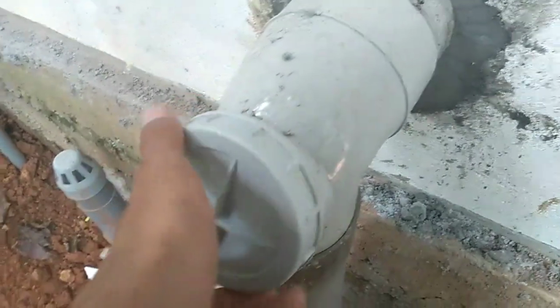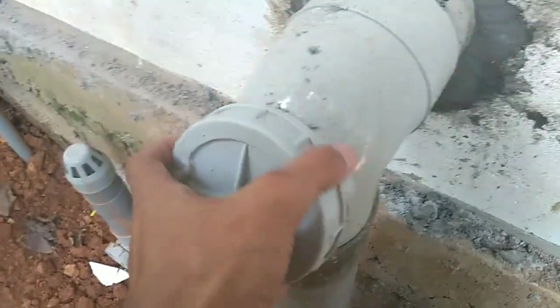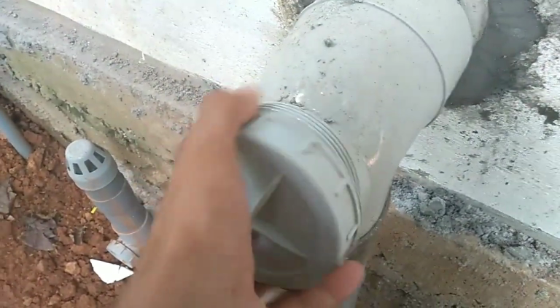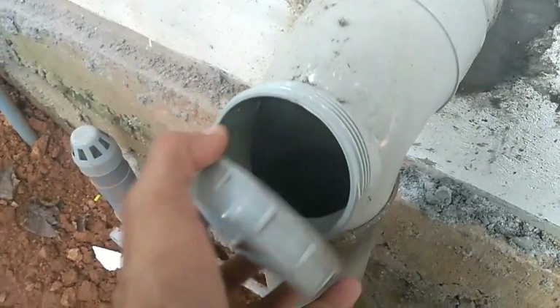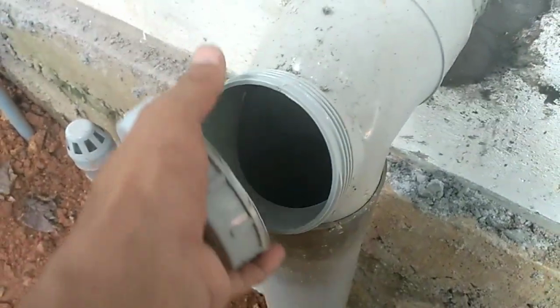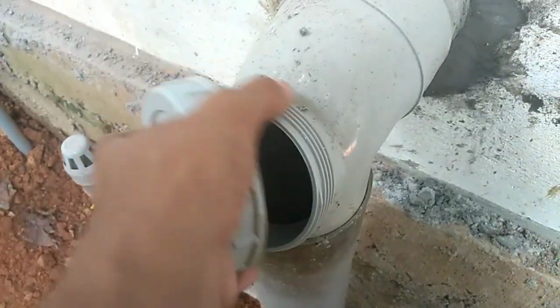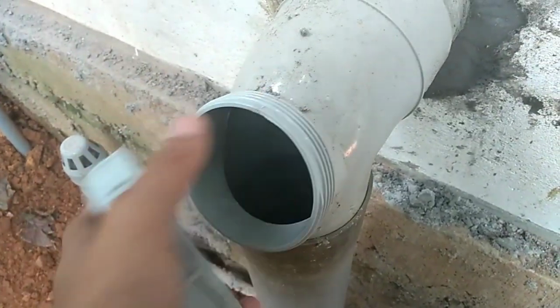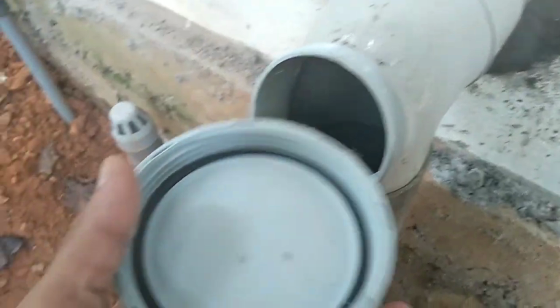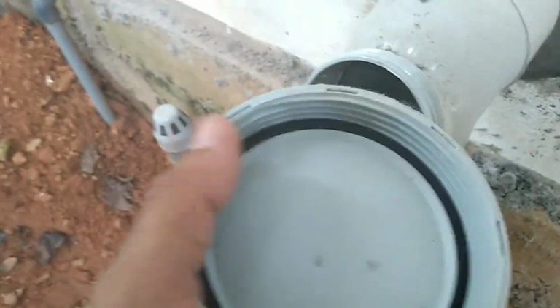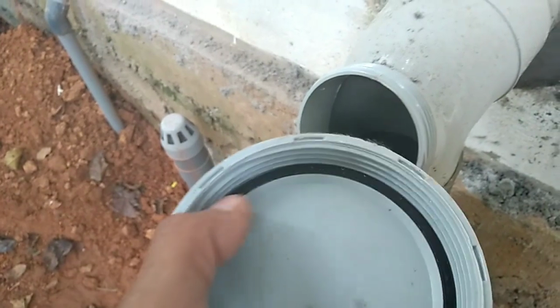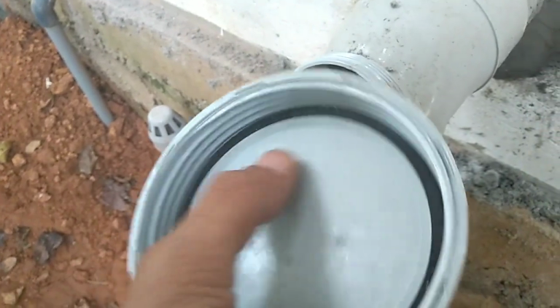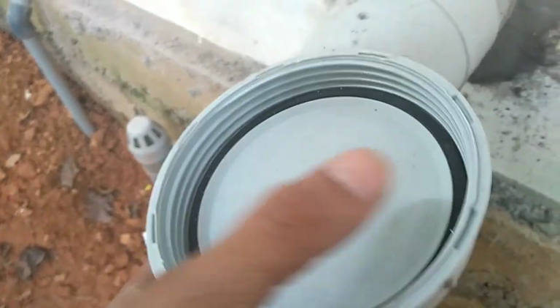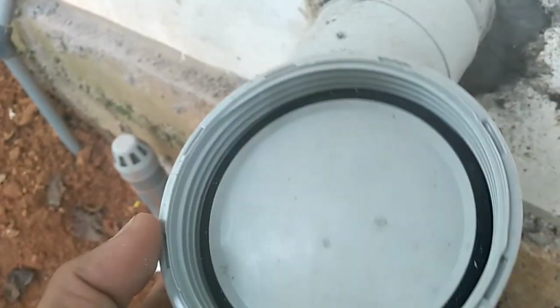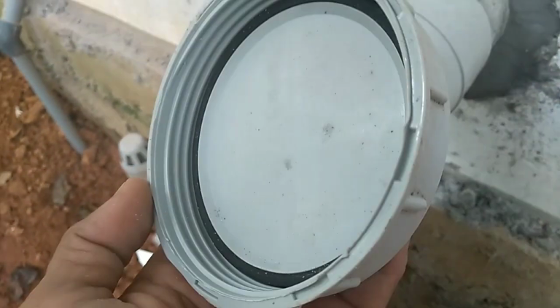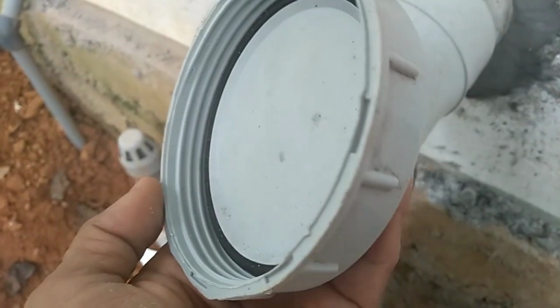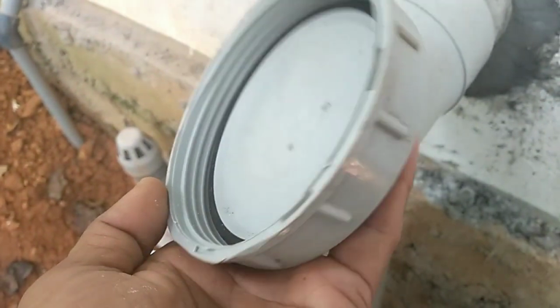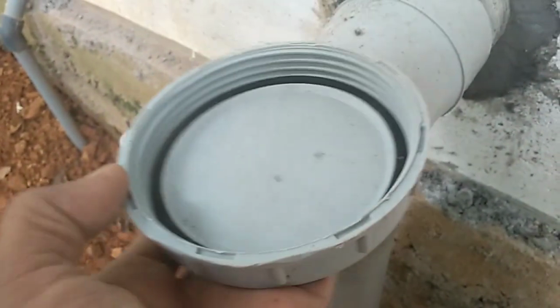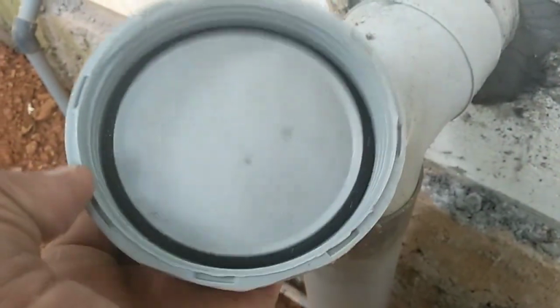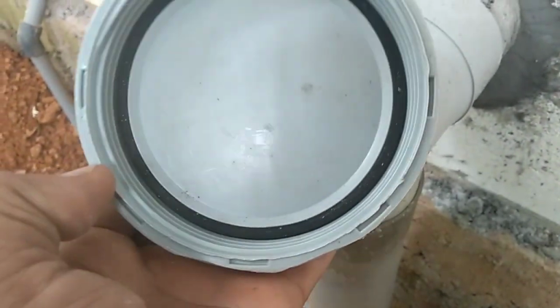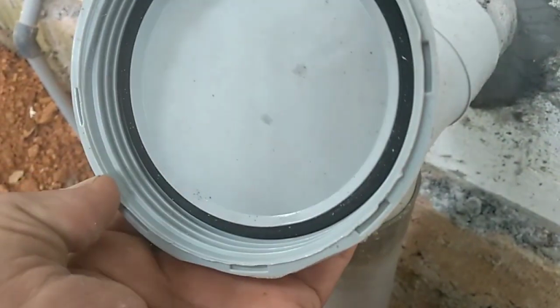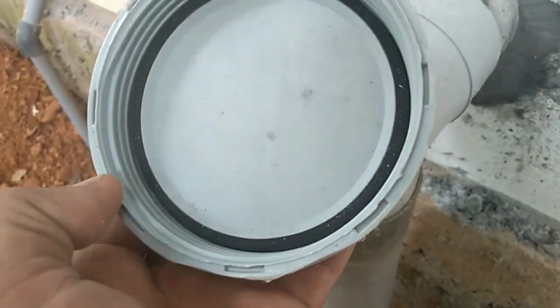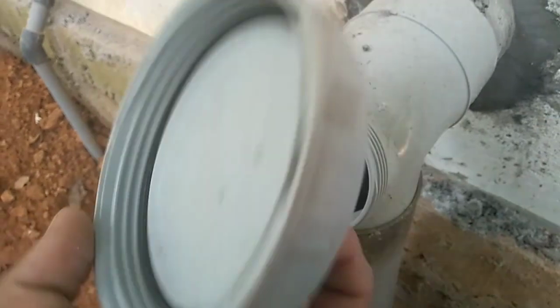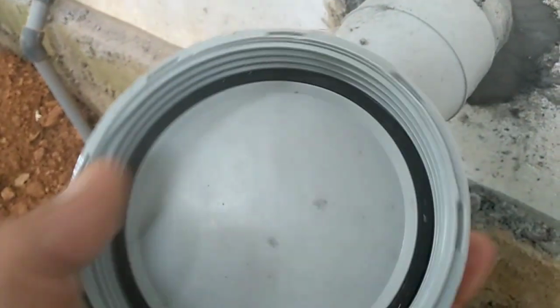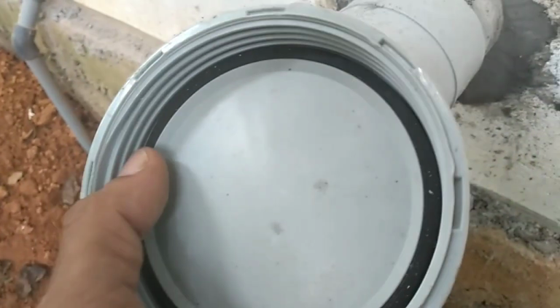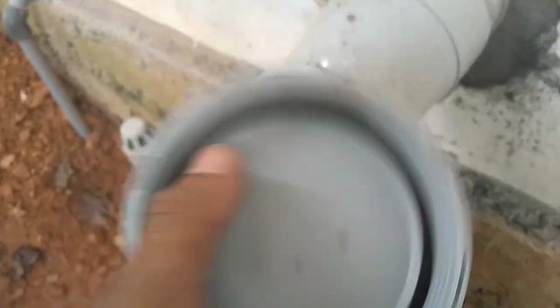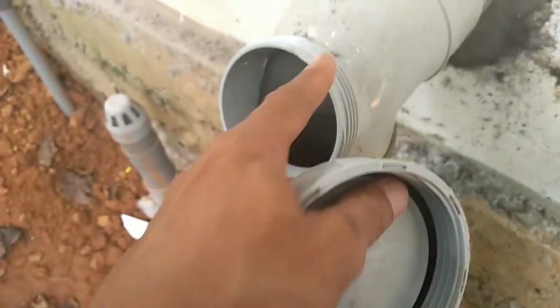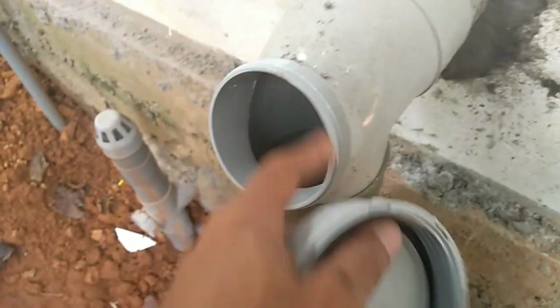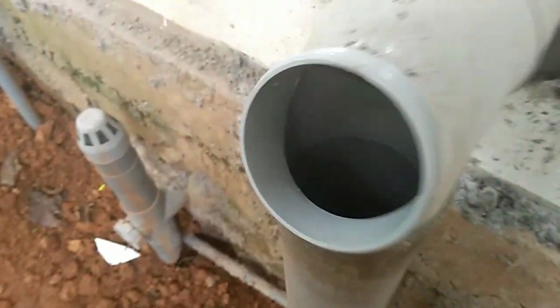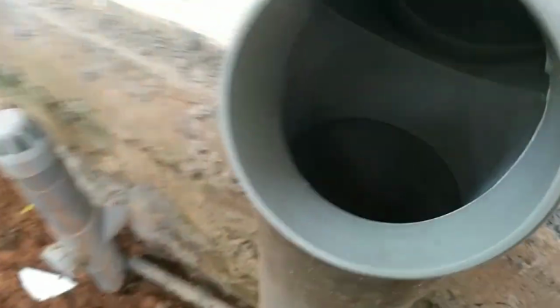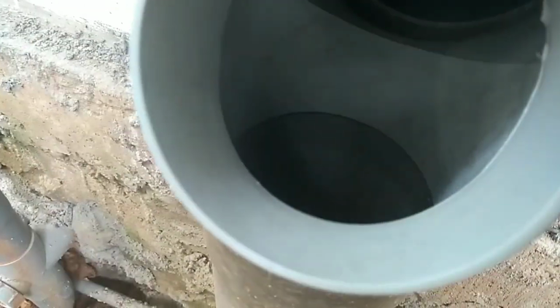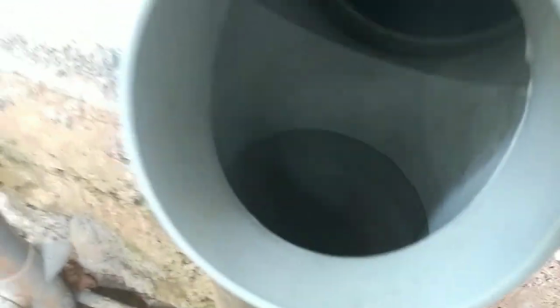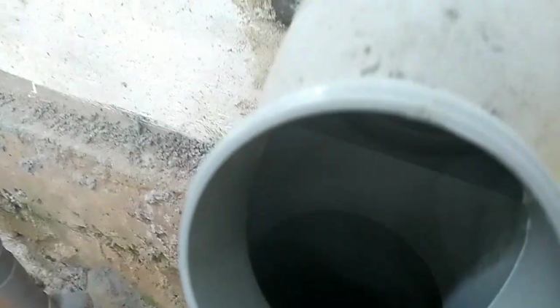And now we have to do the threads. The thread is on the floor. The wash will be tight. The leak is not tight.